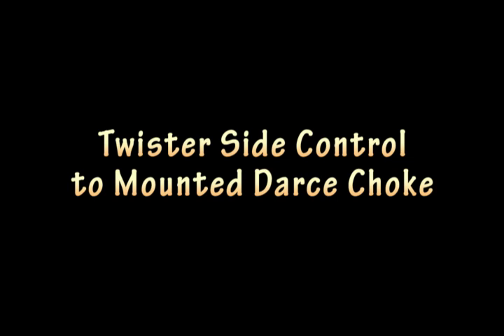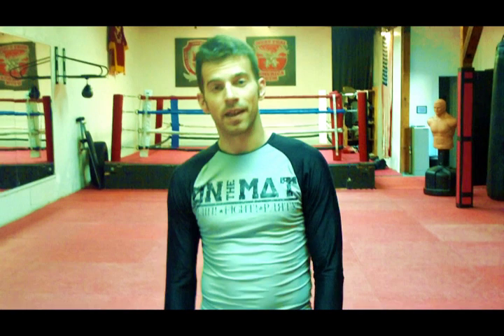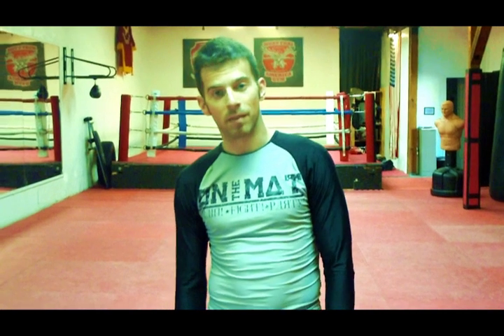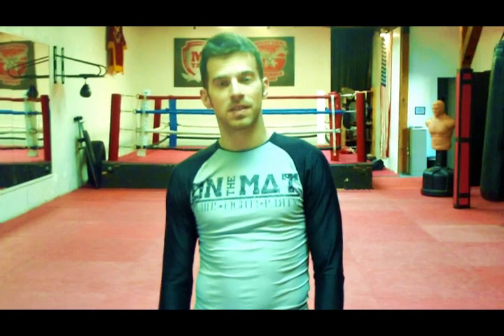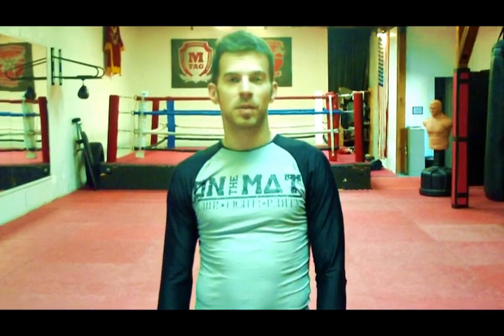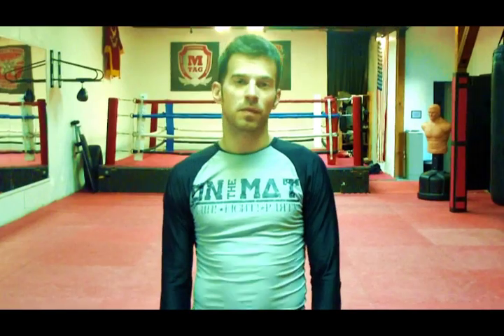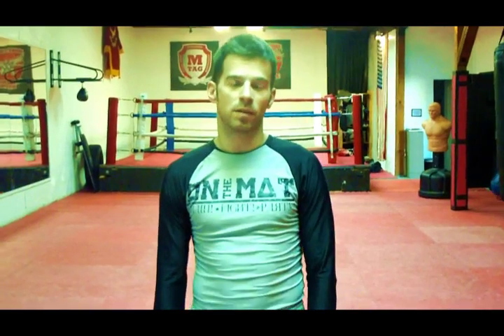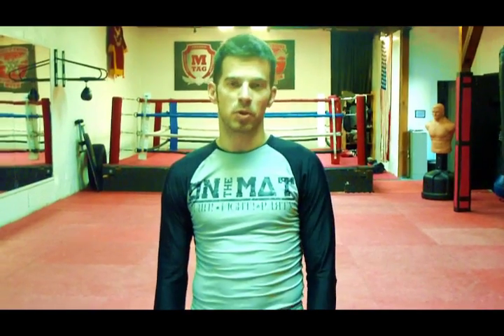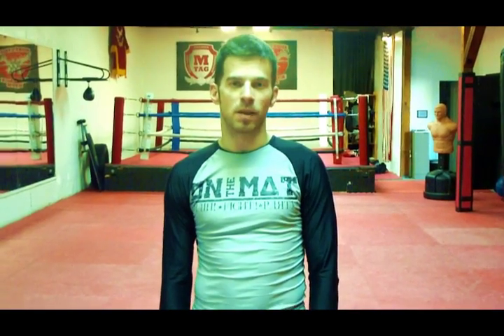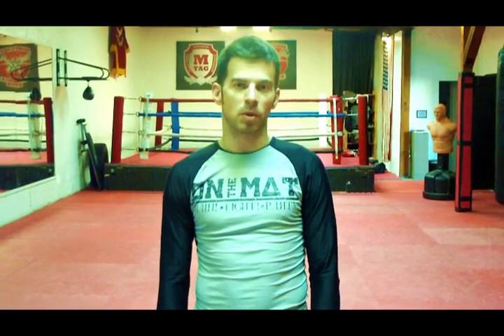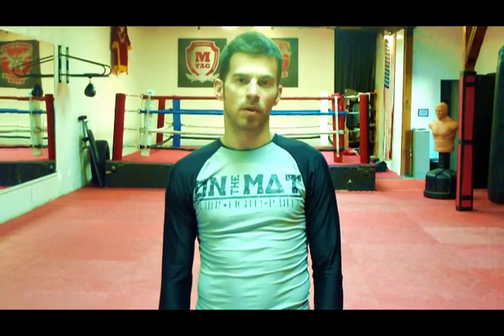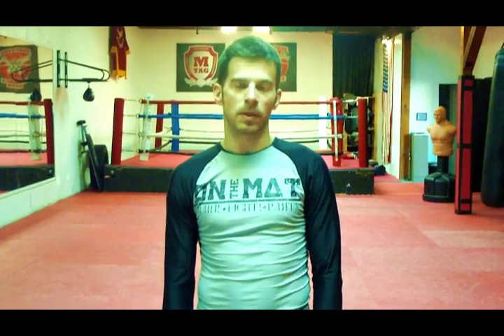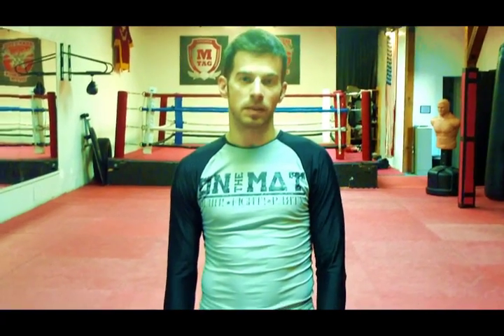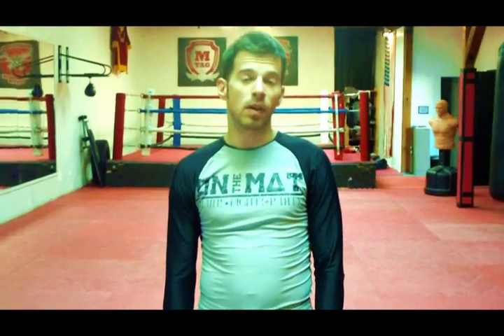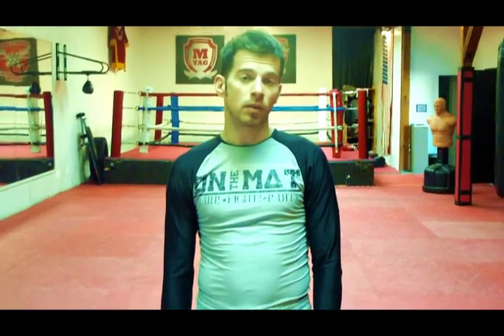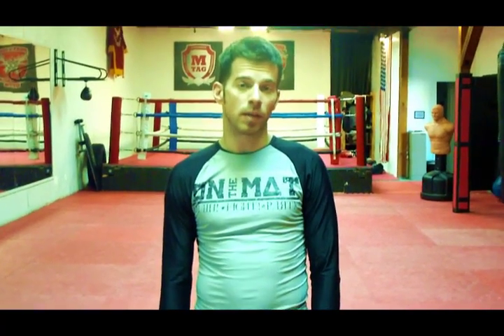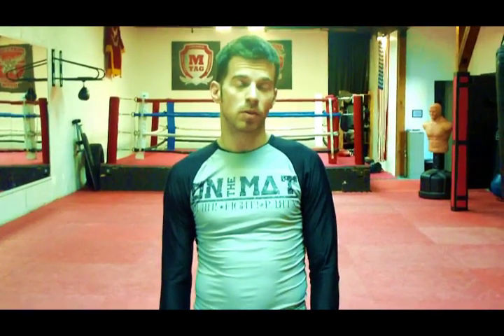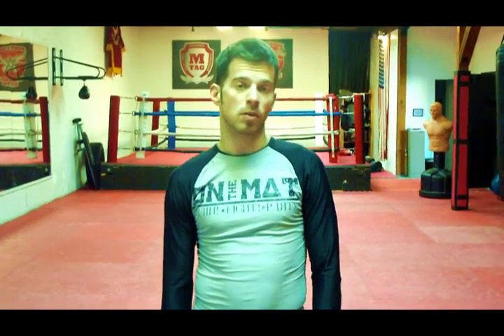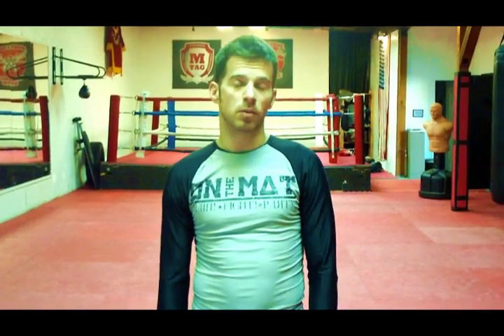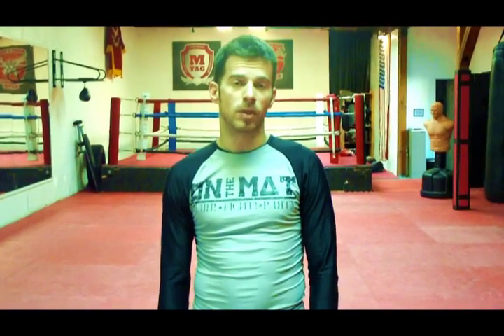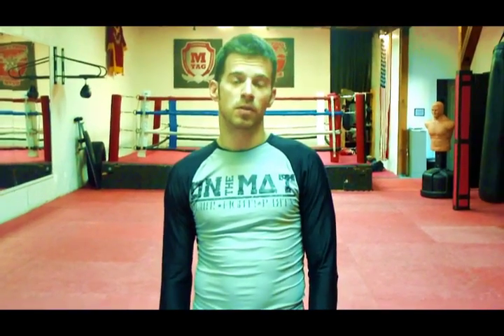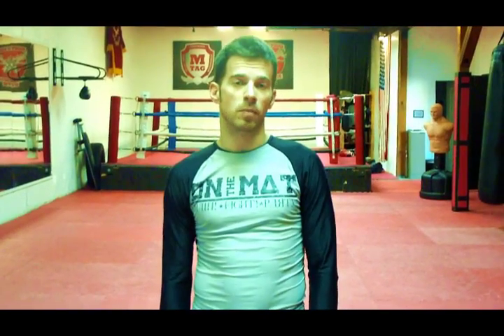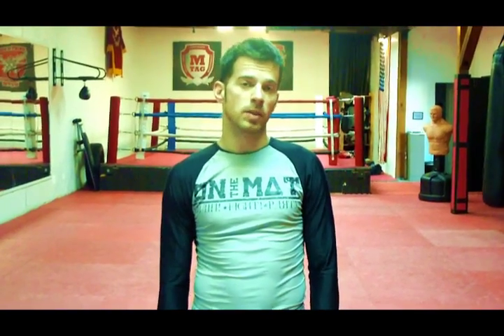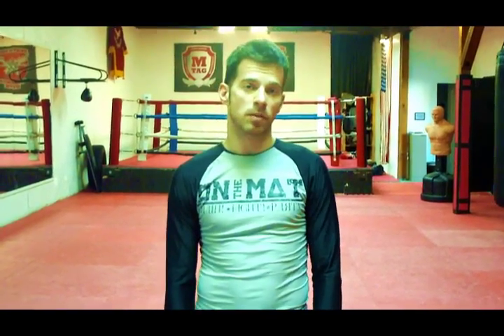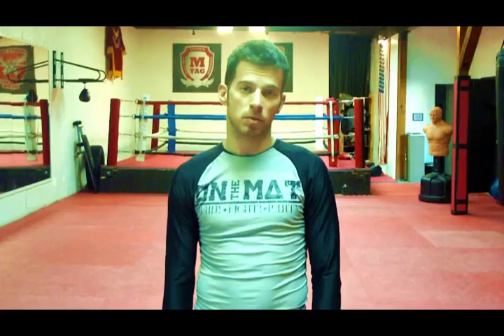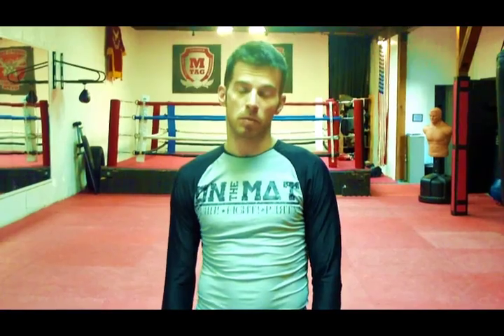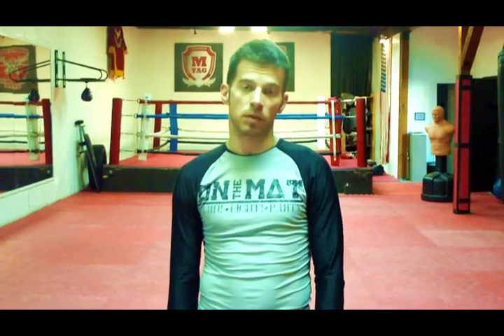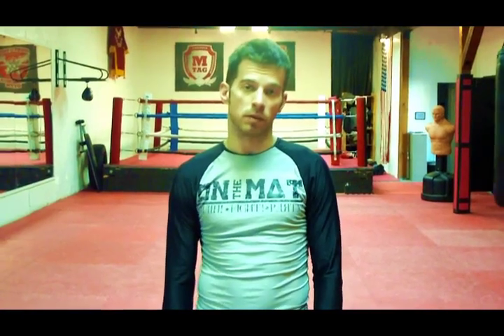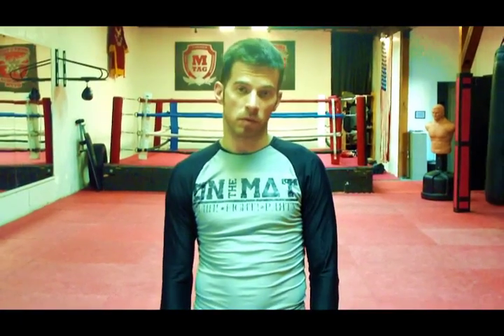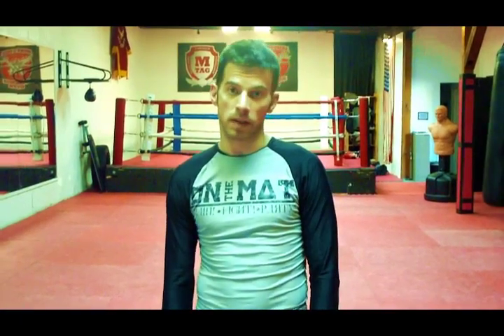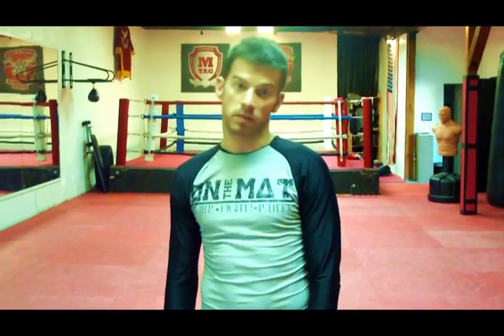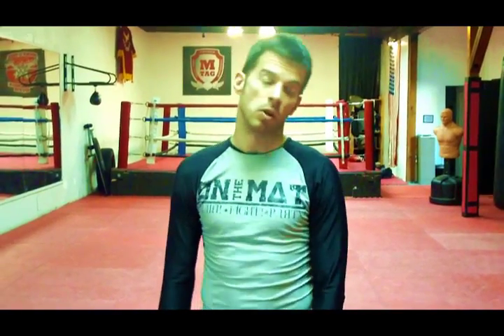Hi, I'm Matthias Sieber, founder of Sportschule Hamburg, with a grappling tip. Today I'm going to show you how to transition from twister side control to mount and finish with a DARS choke.